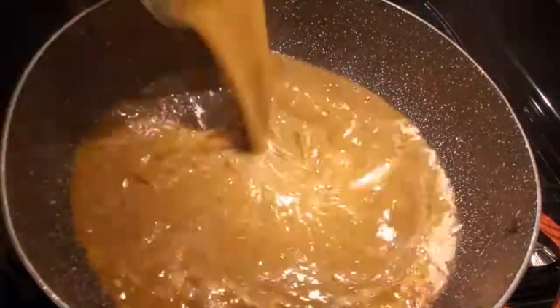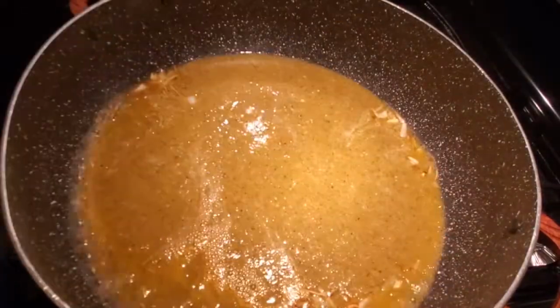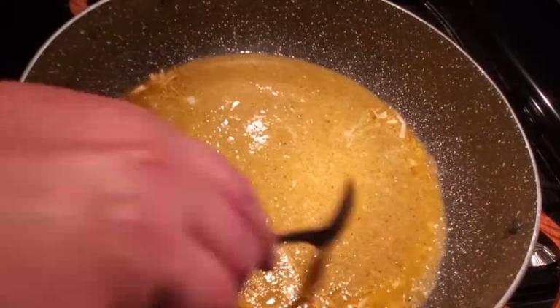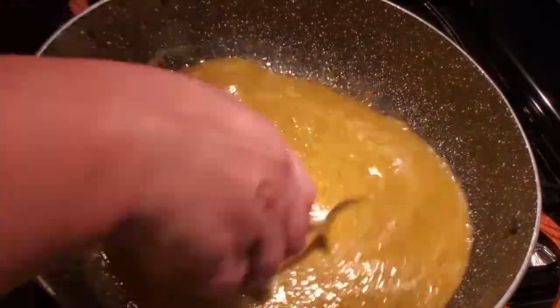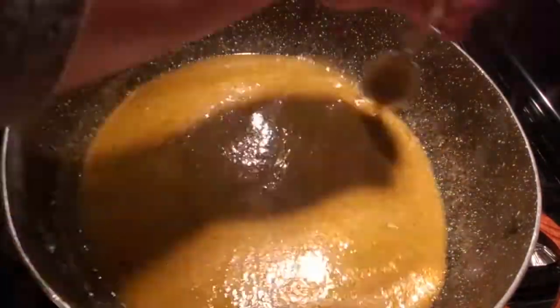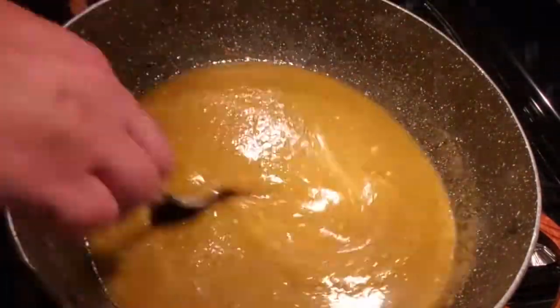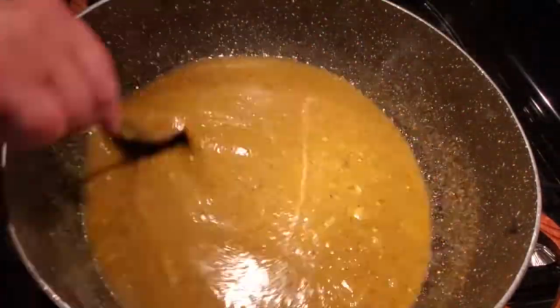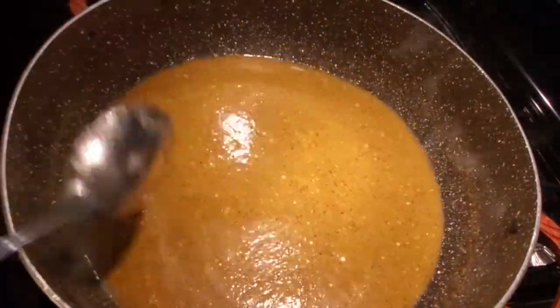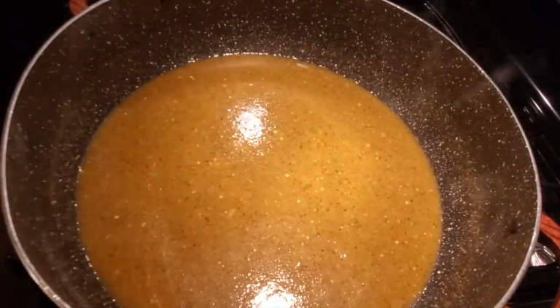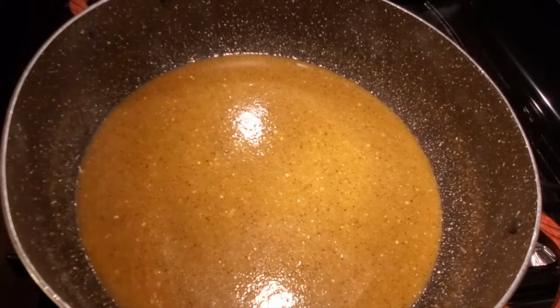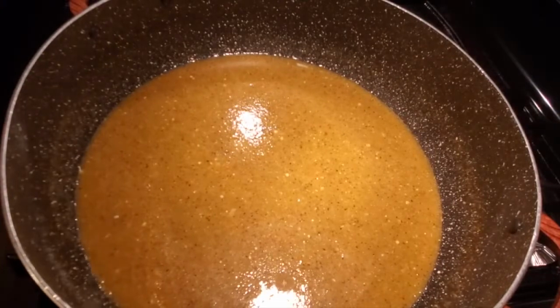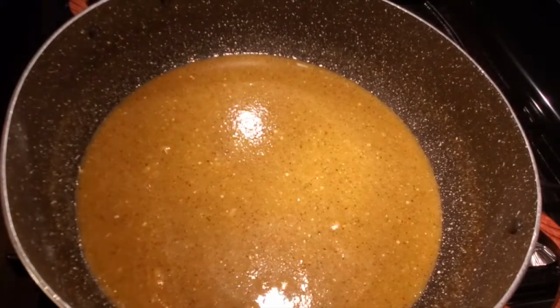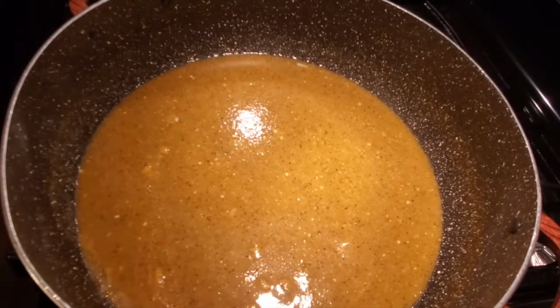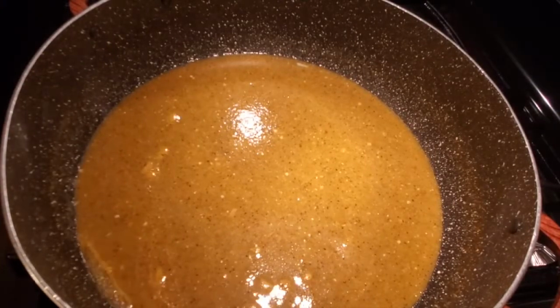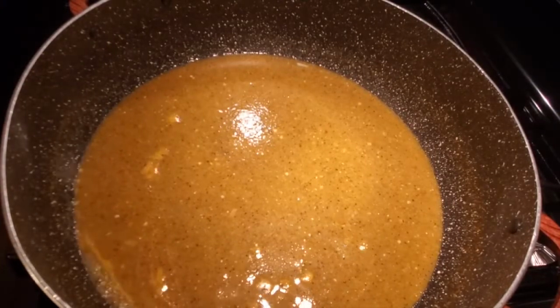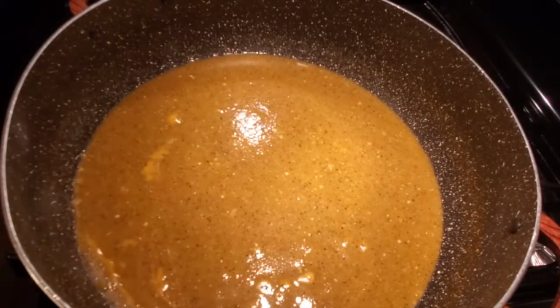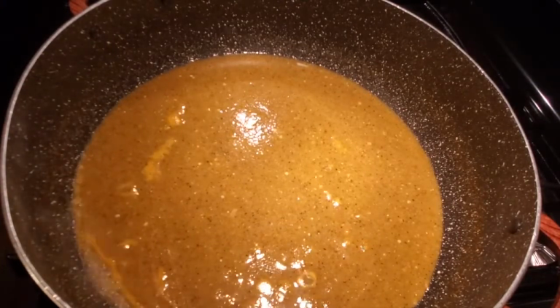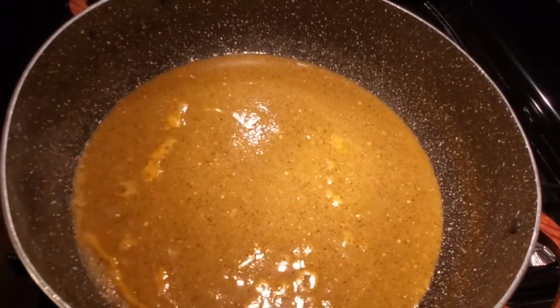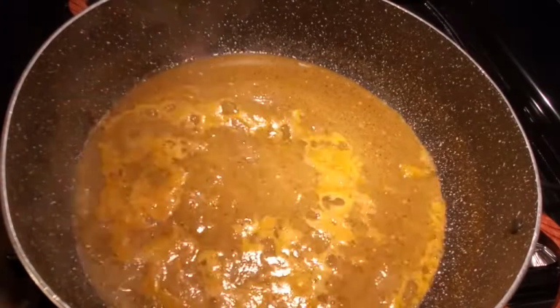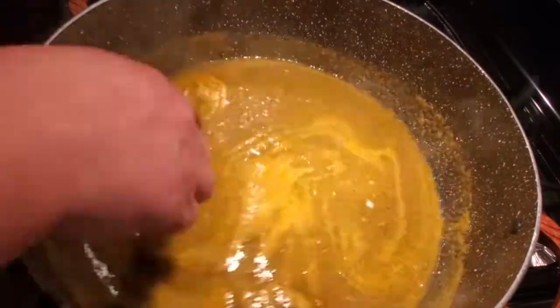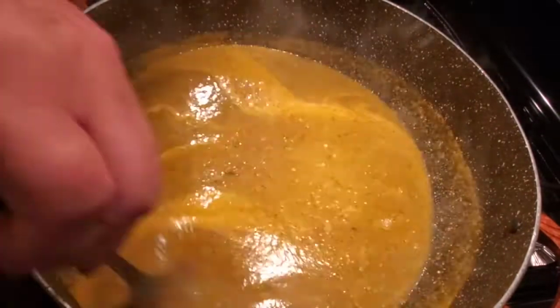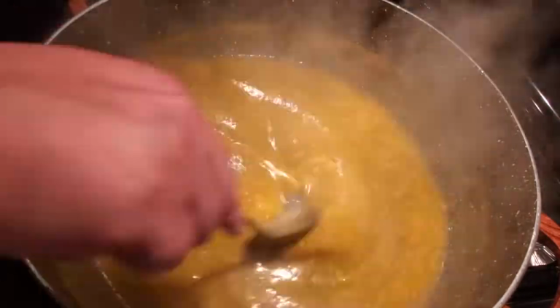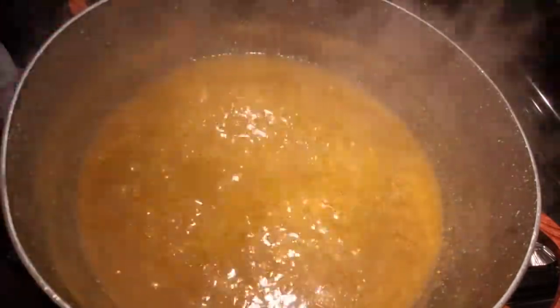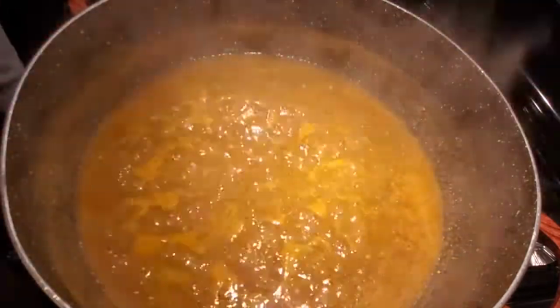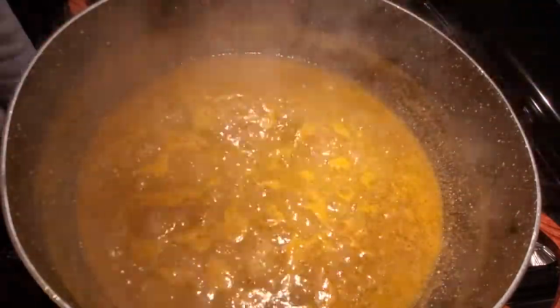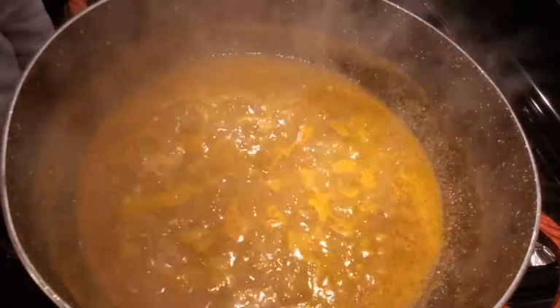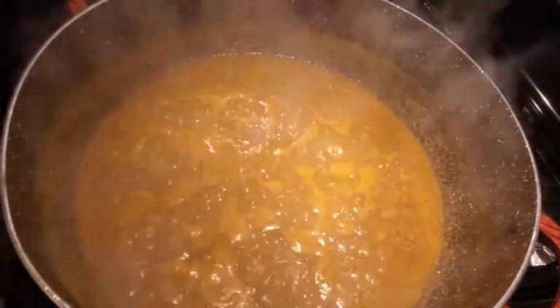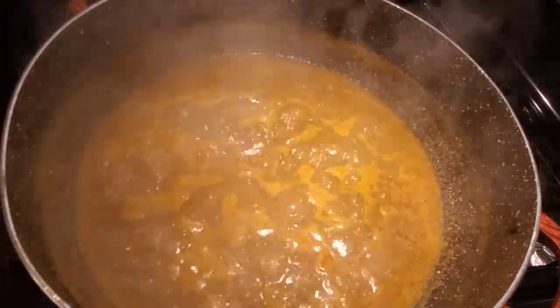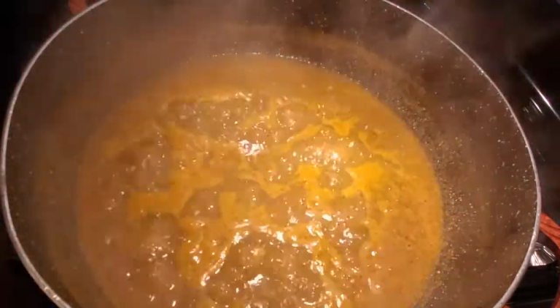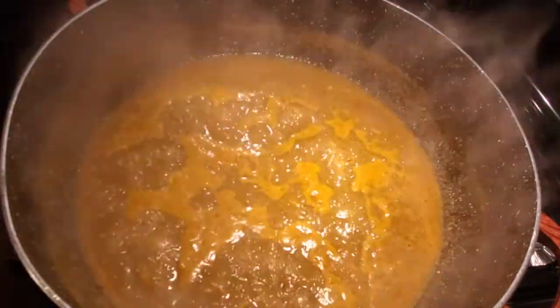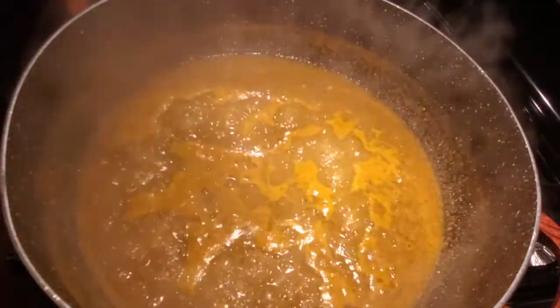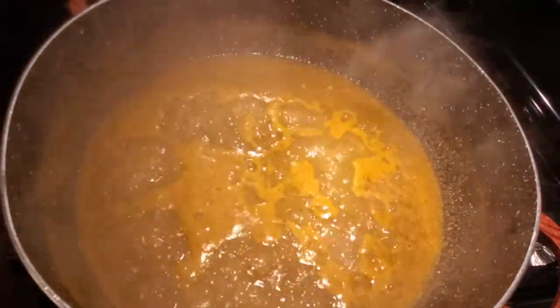Let it boil for a little bit and then try it to make sure it doesn't need any more salt. Now we let it boil for another five minutes and we are done with our enchilada sauce.